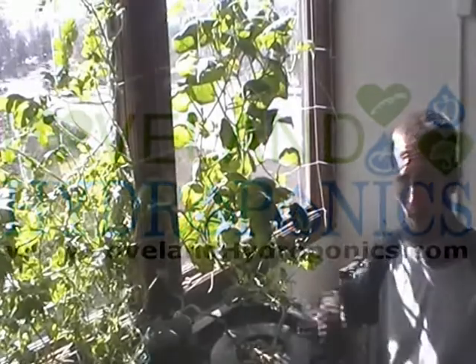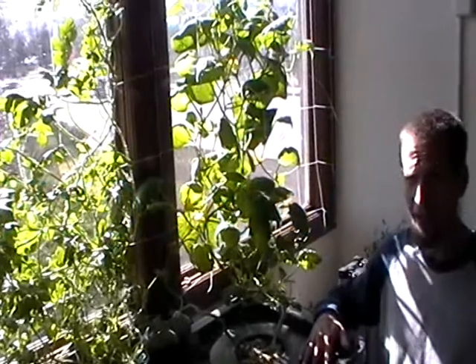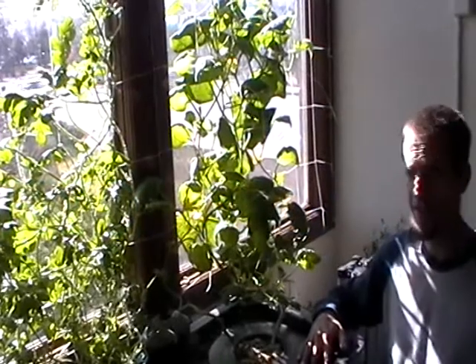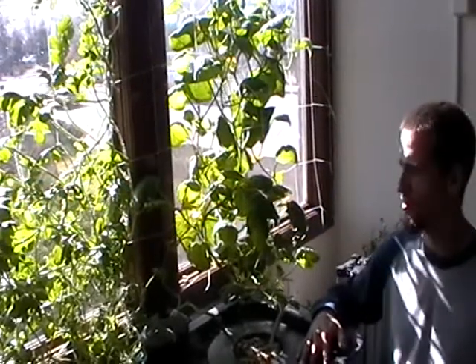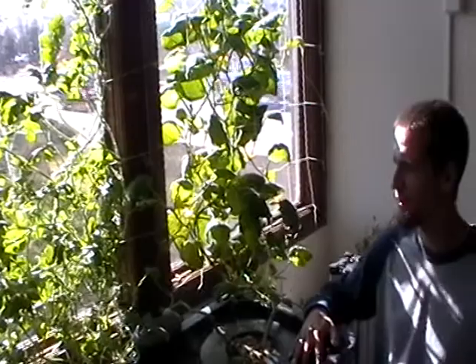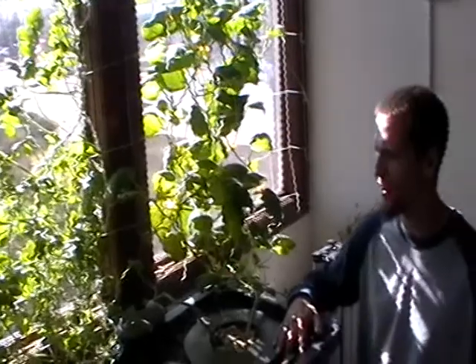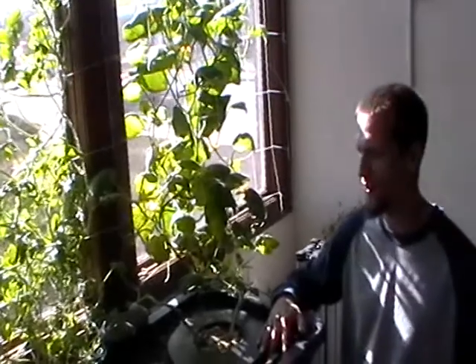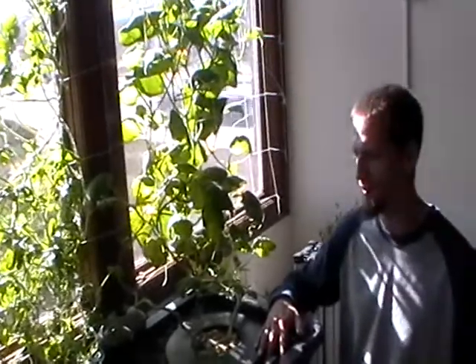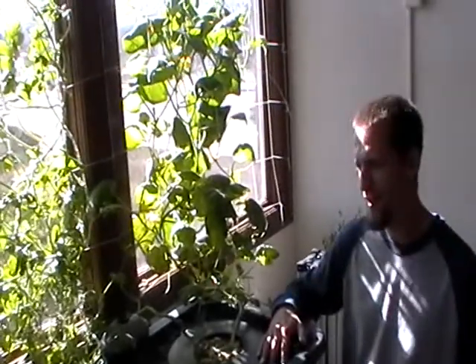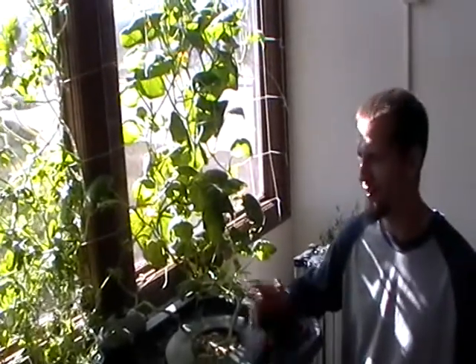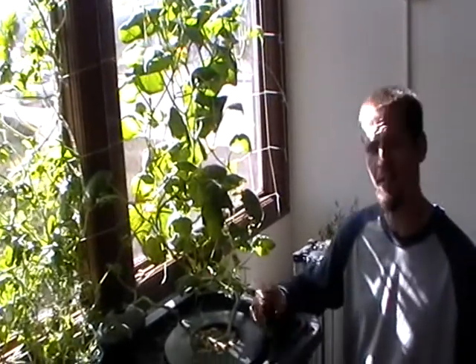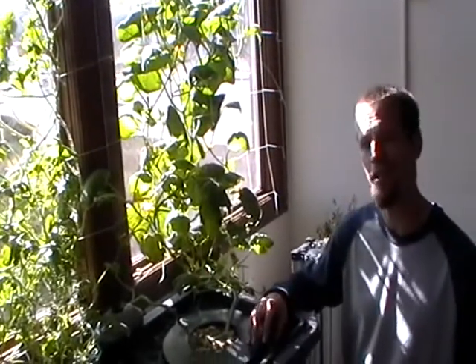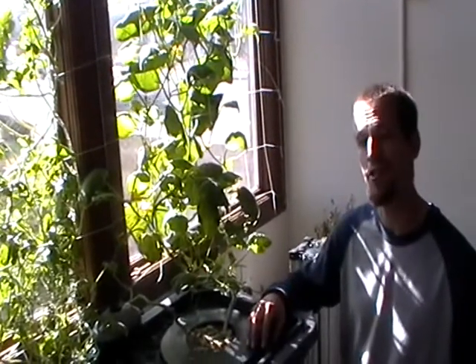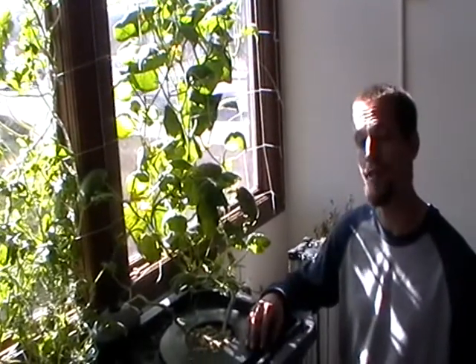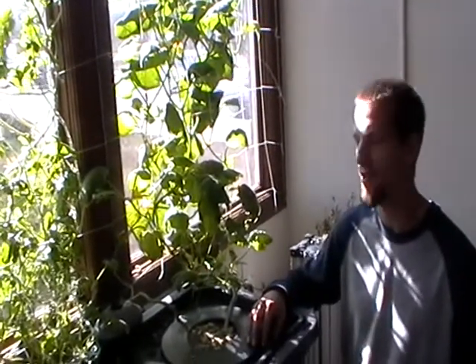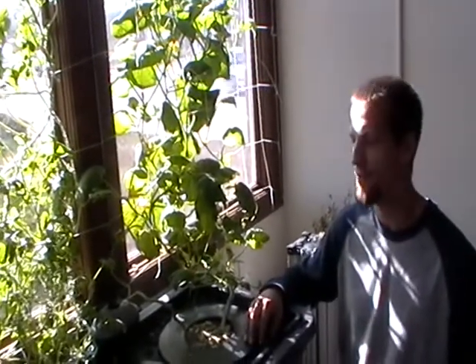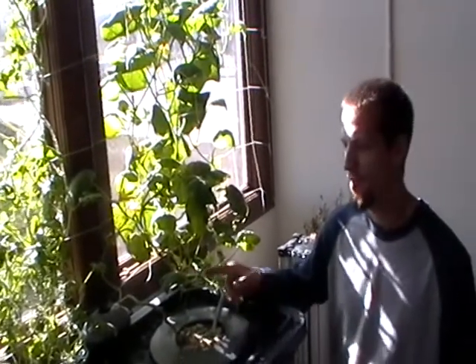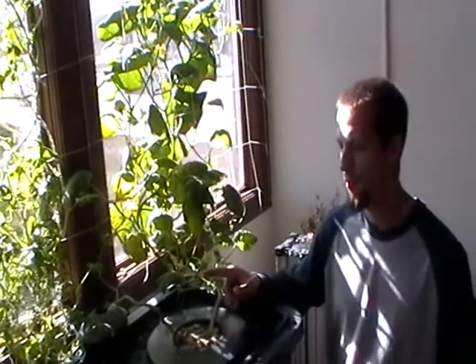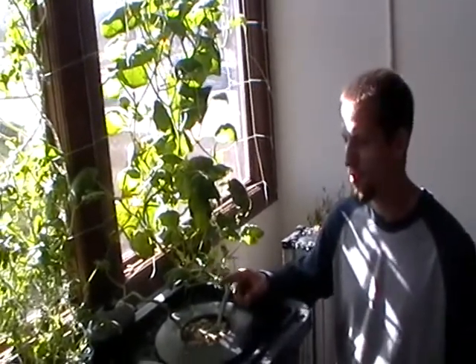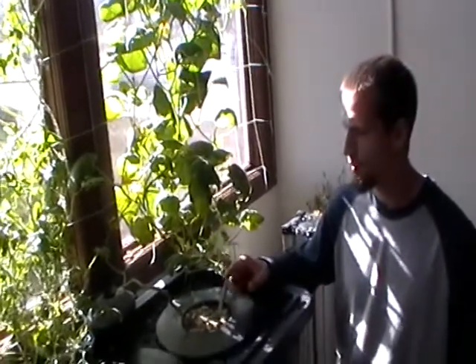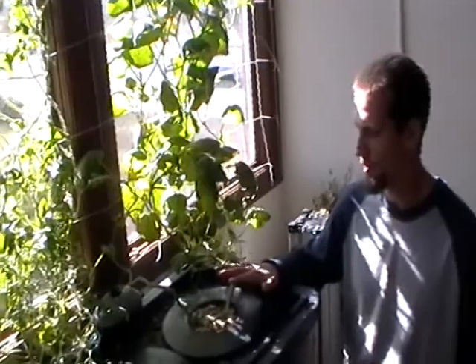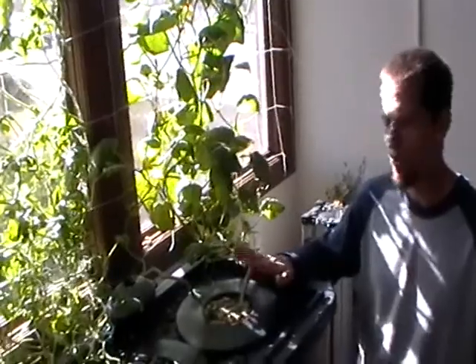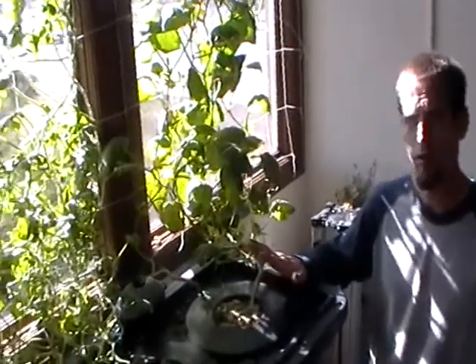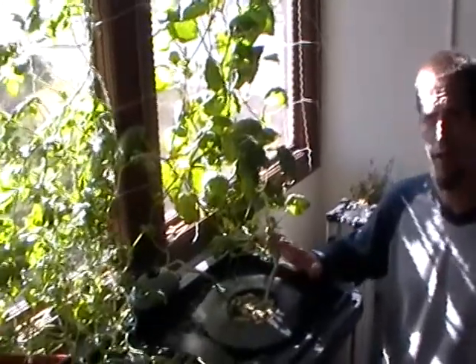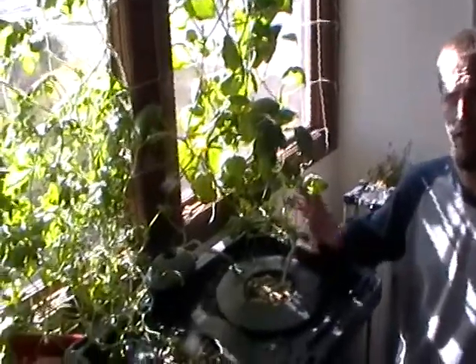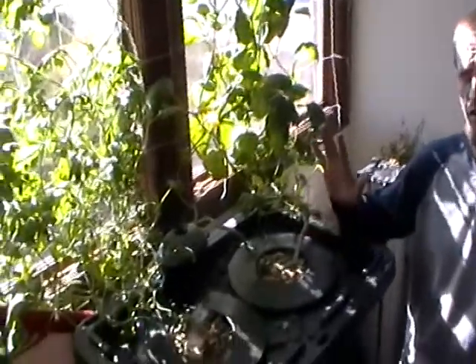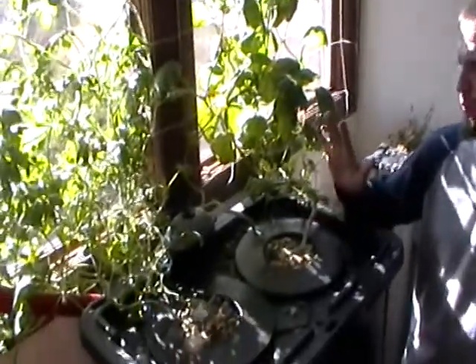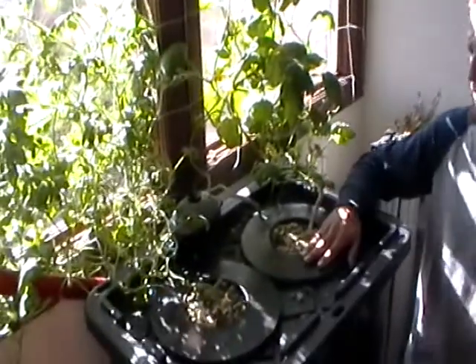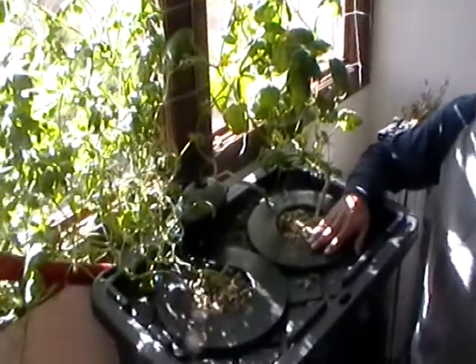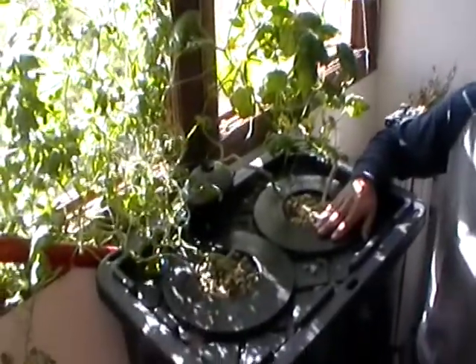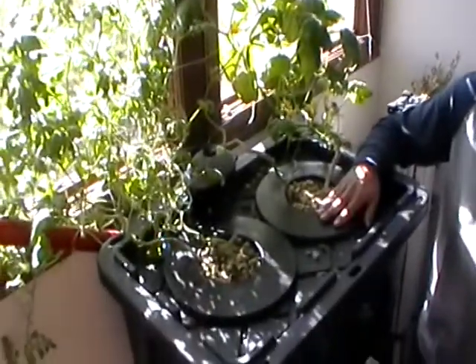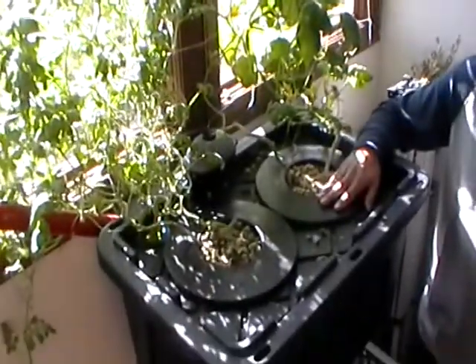Hey guys, Chris with Loveland Hydroponics. Check us out at lovelandhydroponics.com. Today we're going to show you a deep water culture bucket — super simple, really easy to set up.